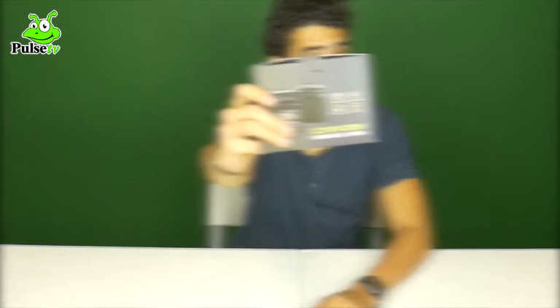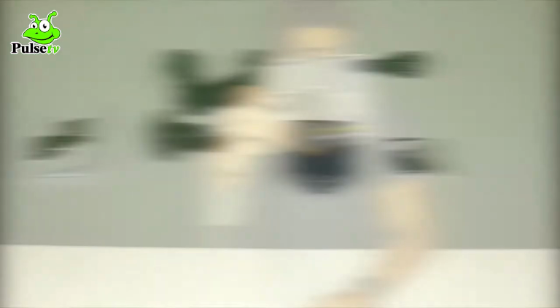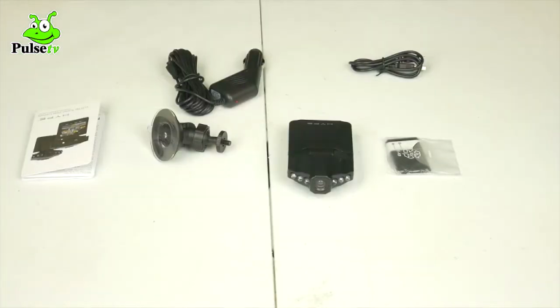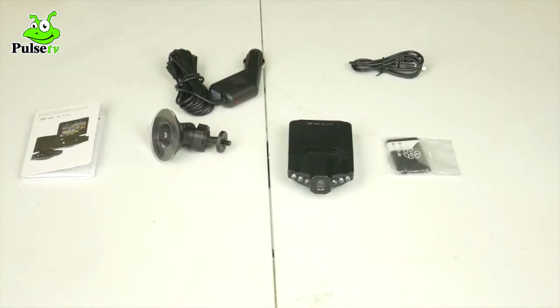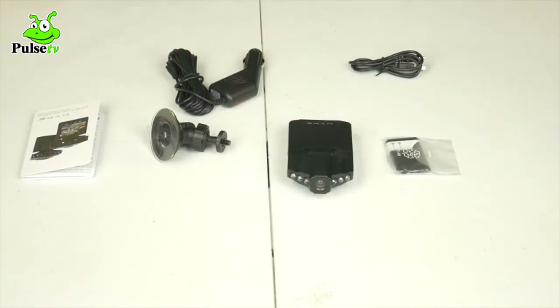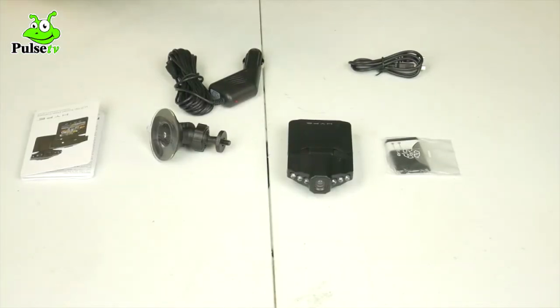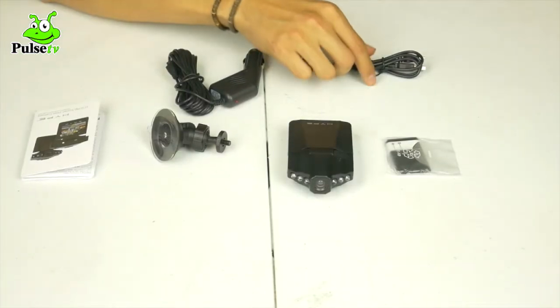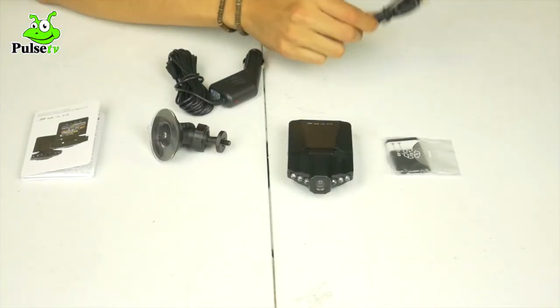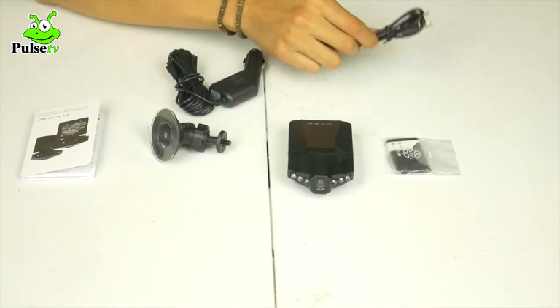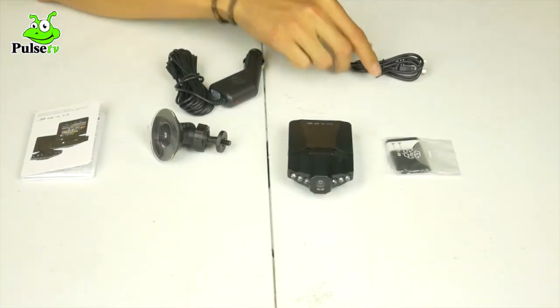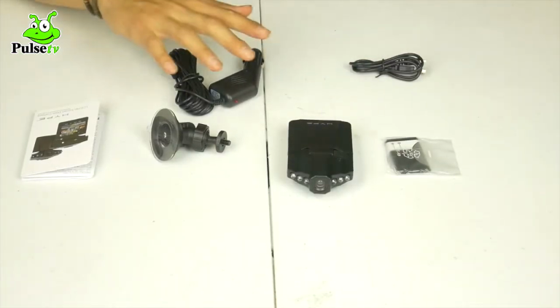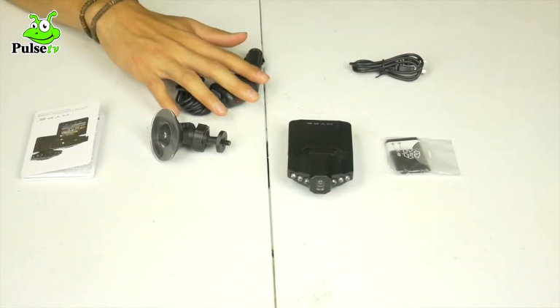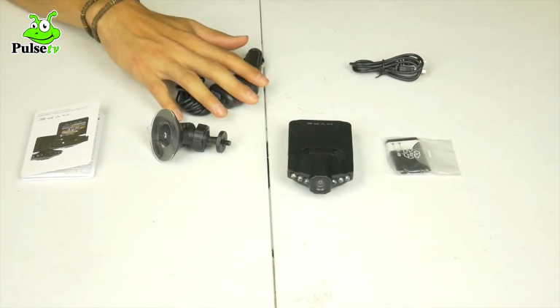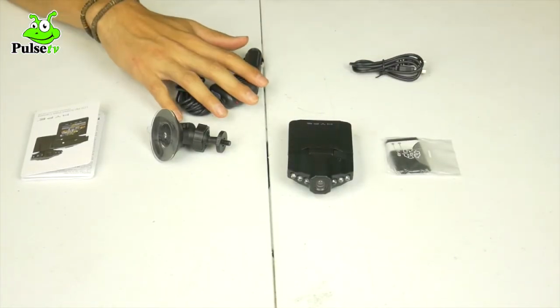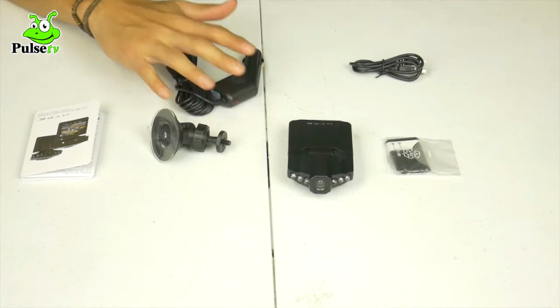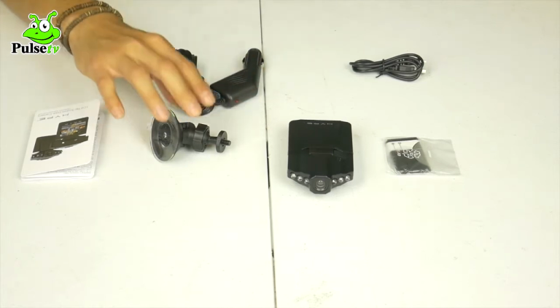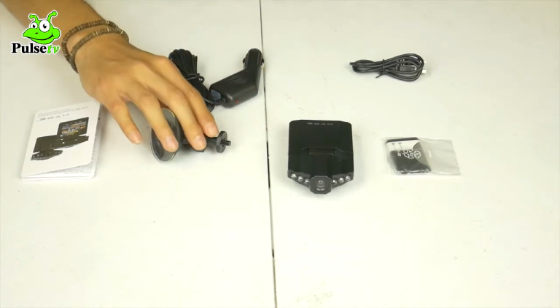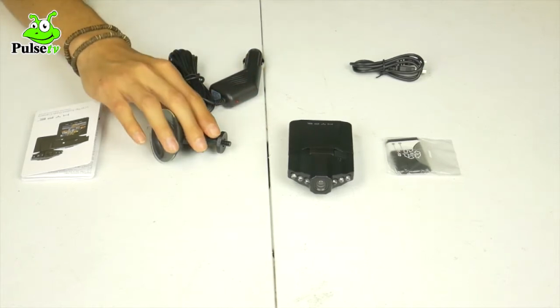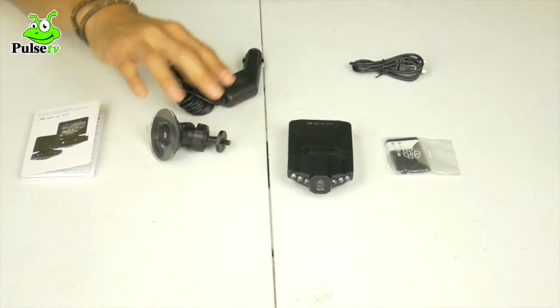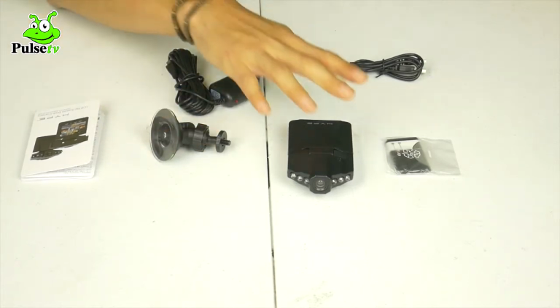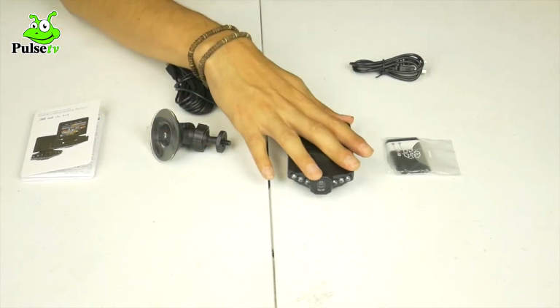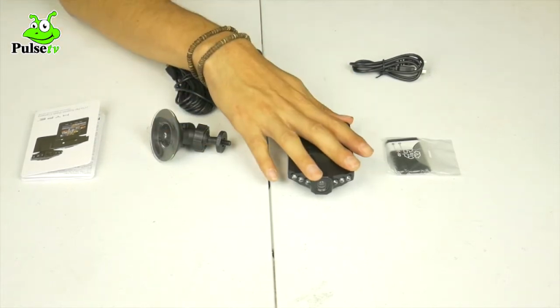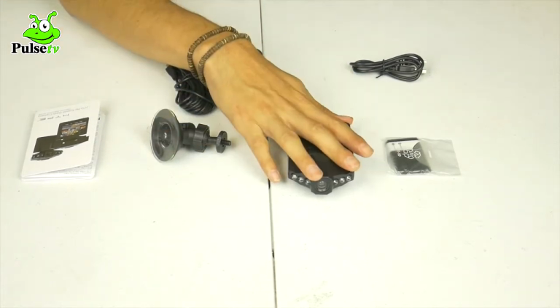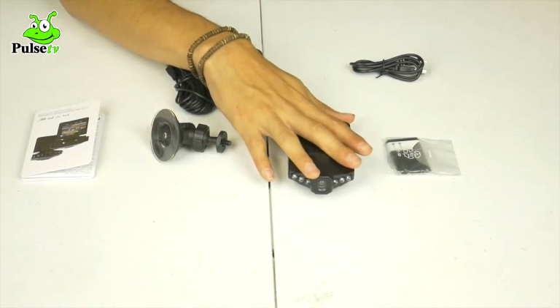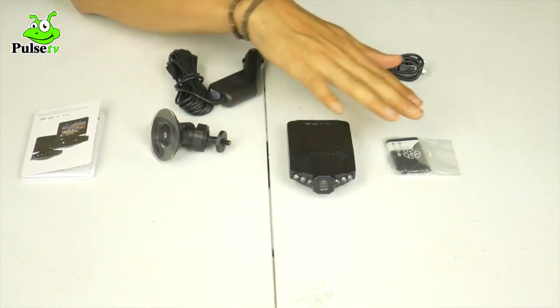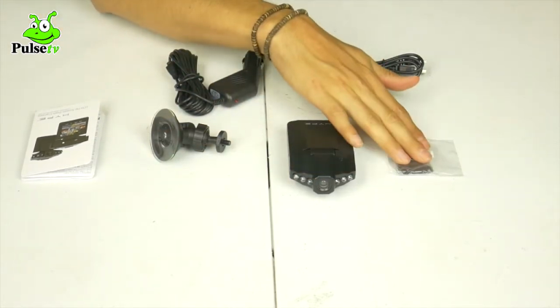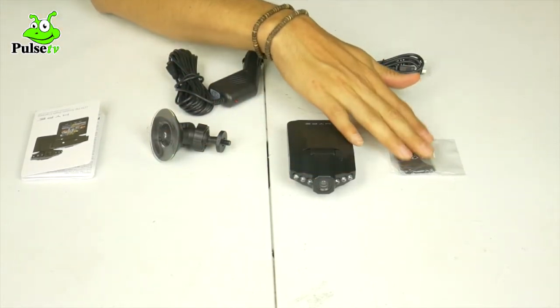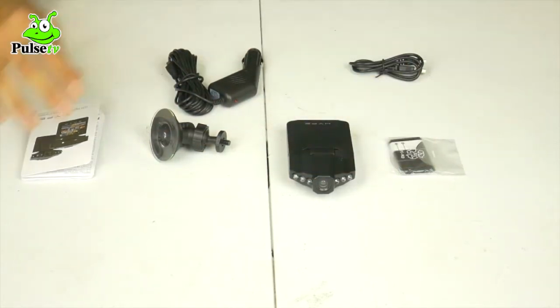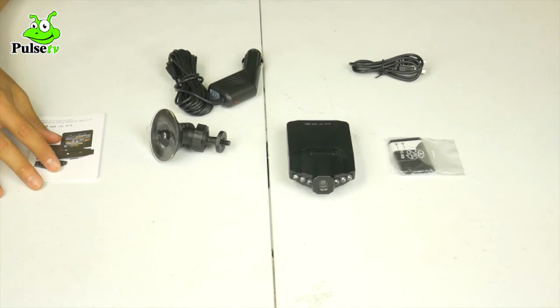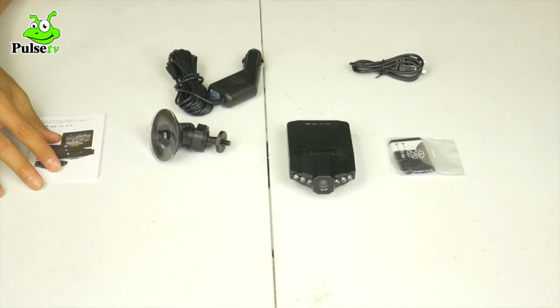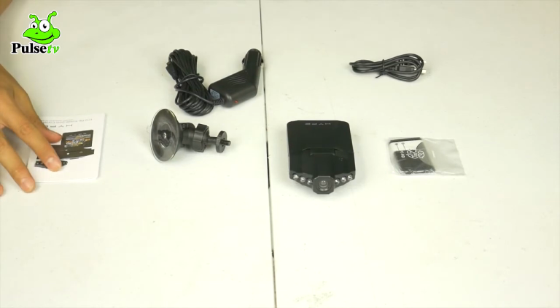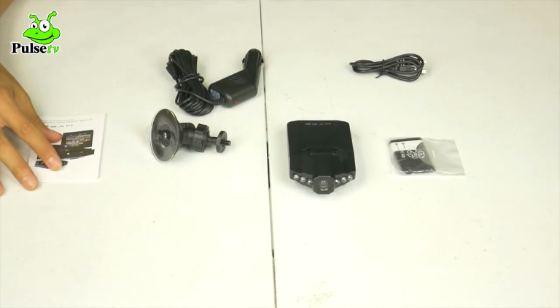Alright, let's see what we get out of the box. You get your USB cable, a charging cable for your car, your suction mount, your dashboard camera of course, an extra battery, and your operation manual.